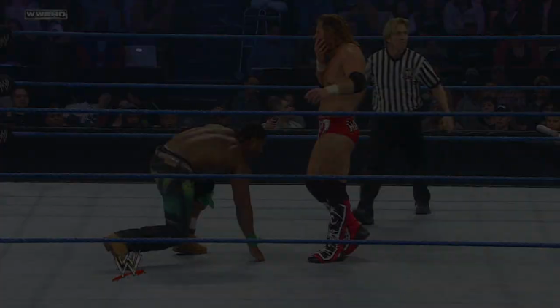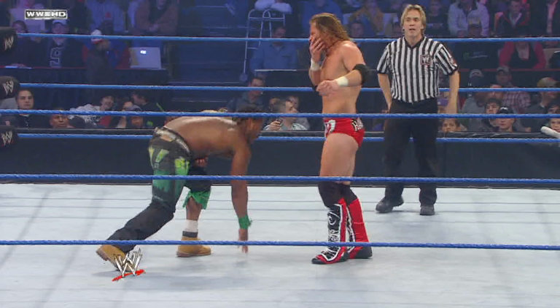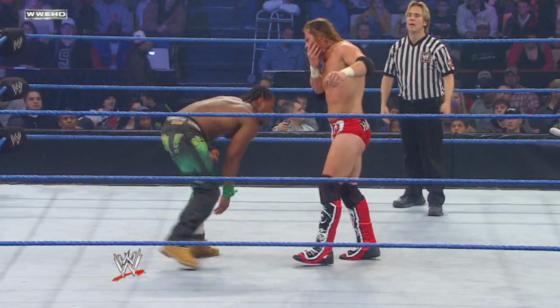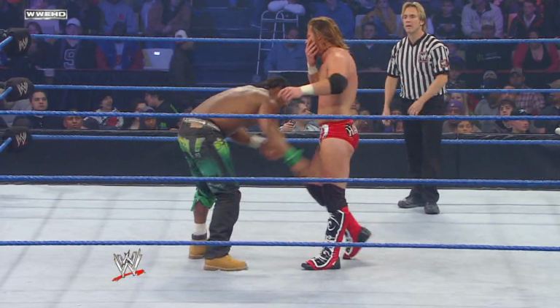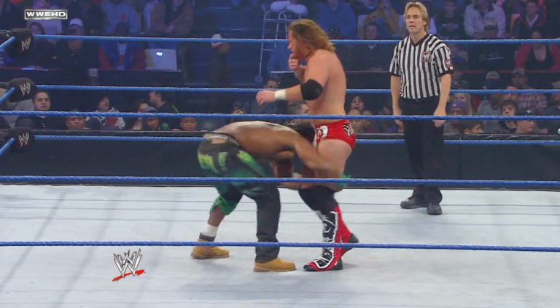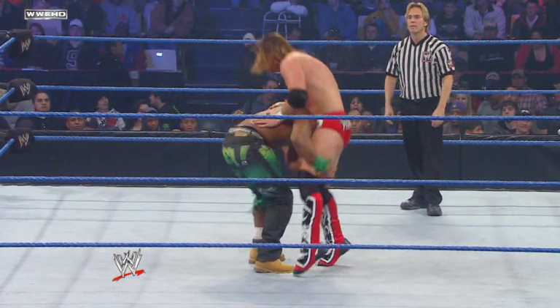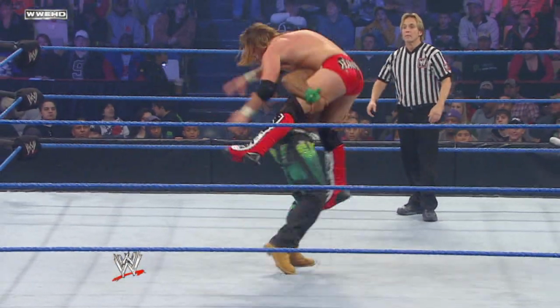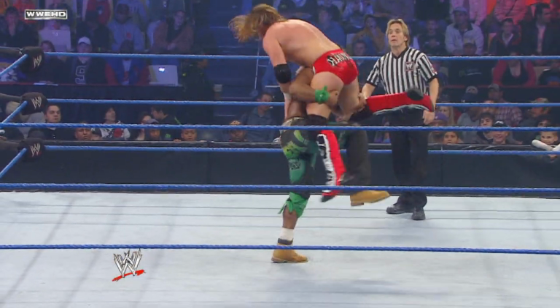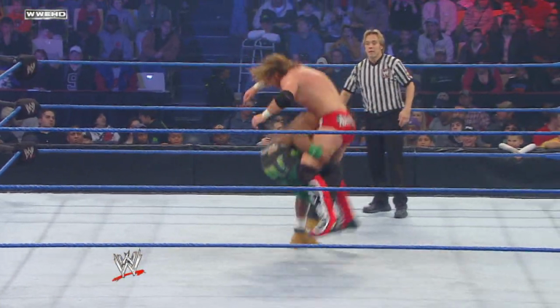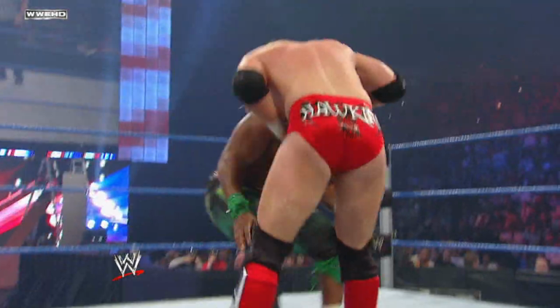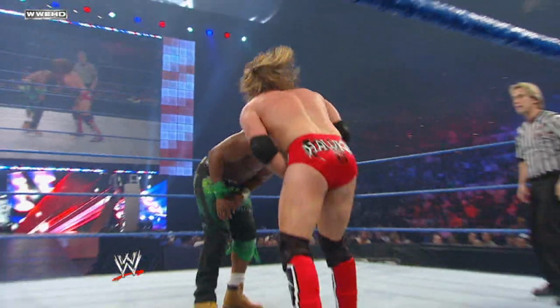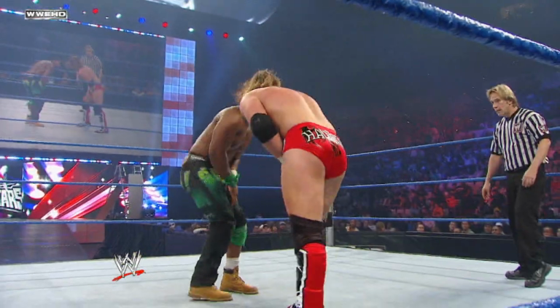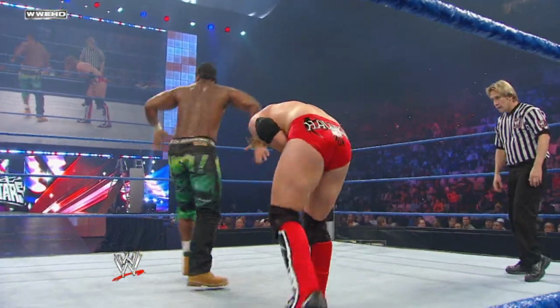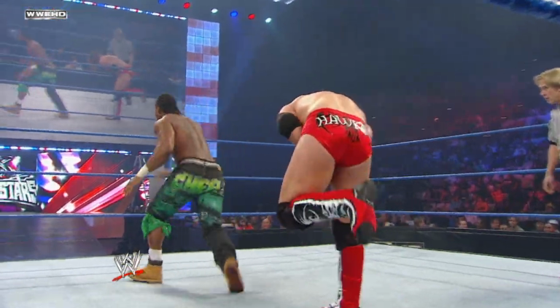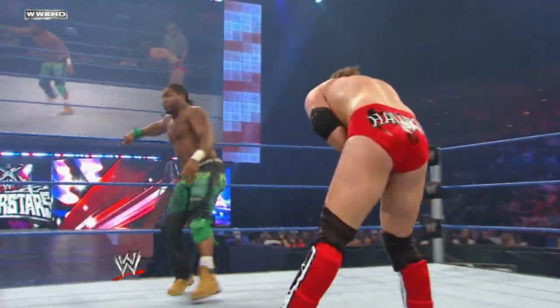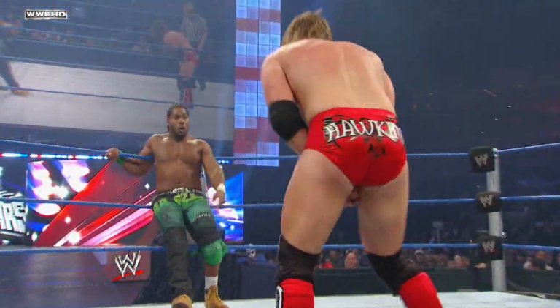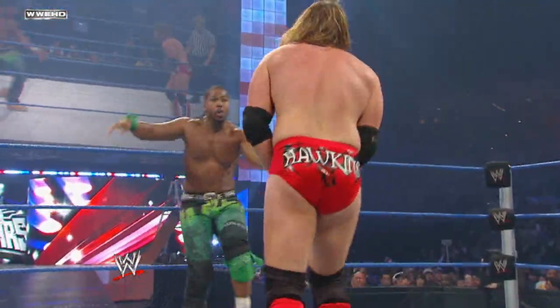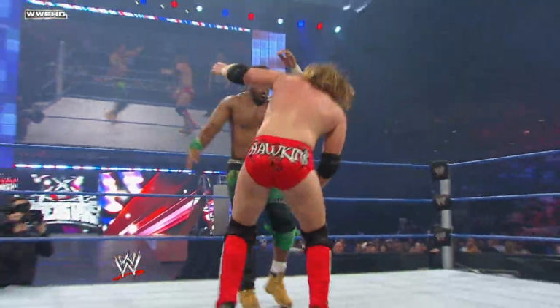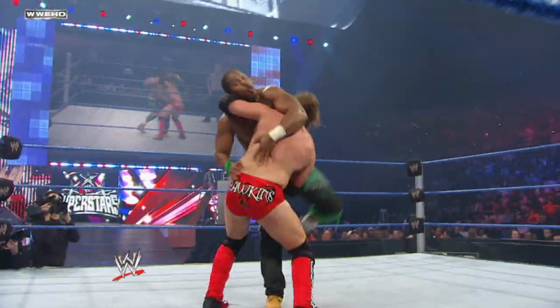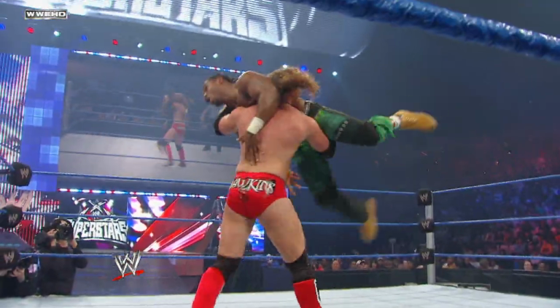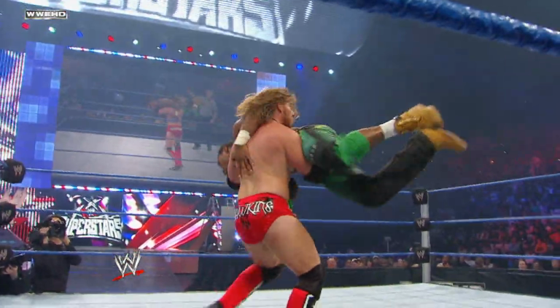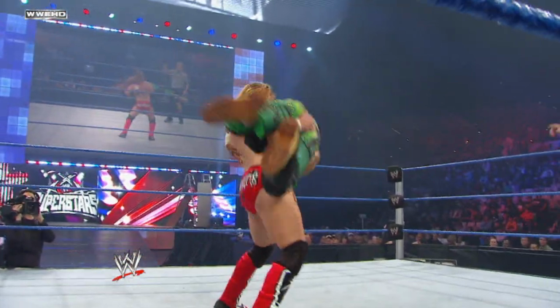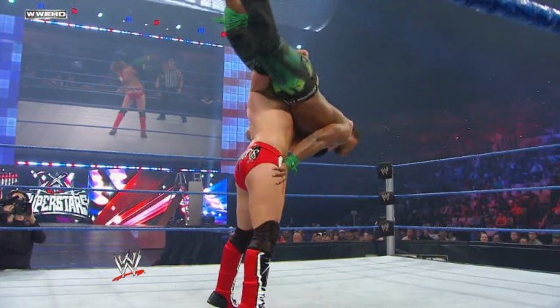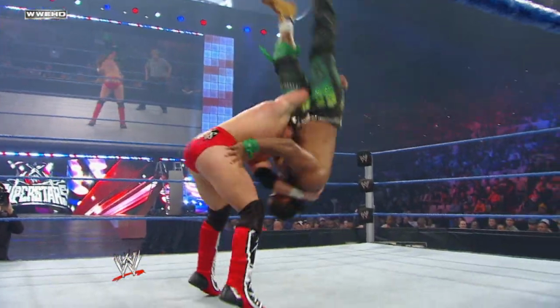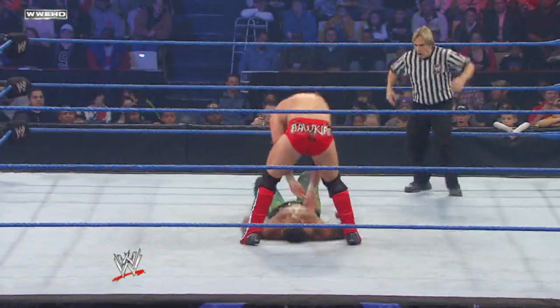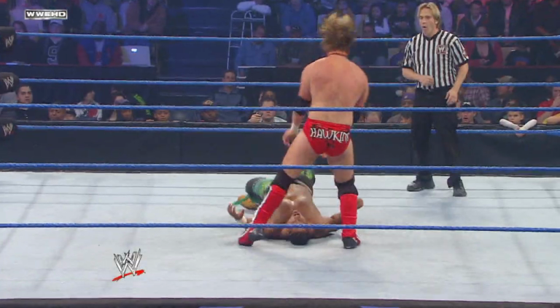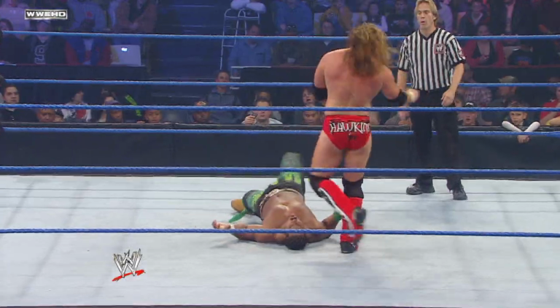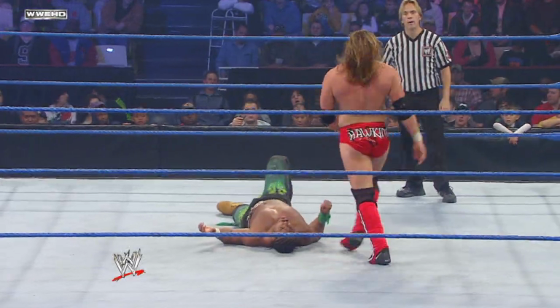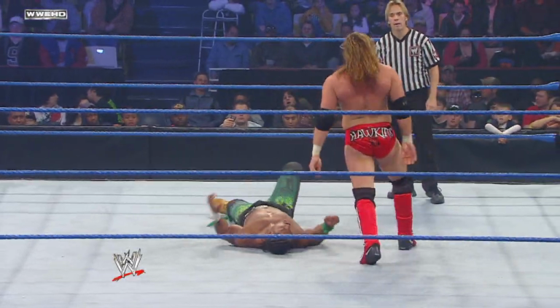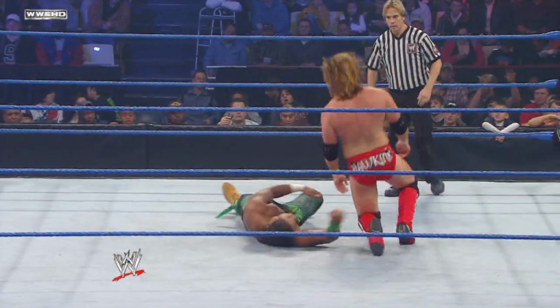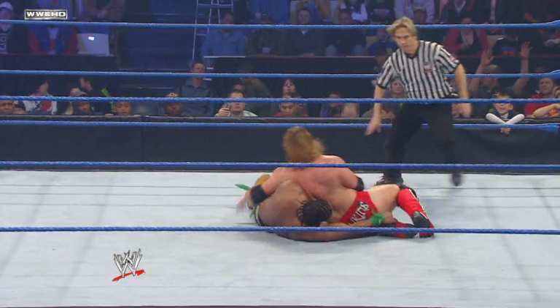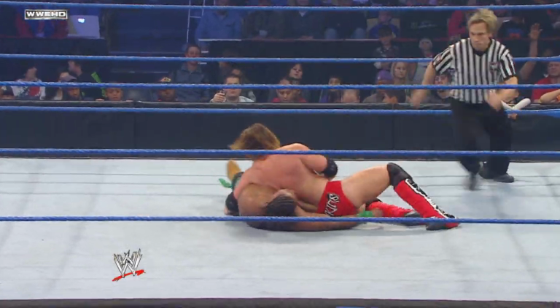Big time gutter punch by JTG there, hammering away on Hawkins. This could be the break that JTG was waiting for — but no, the upside down frown slam by Hawkins.